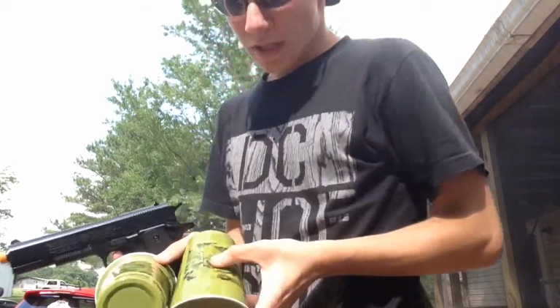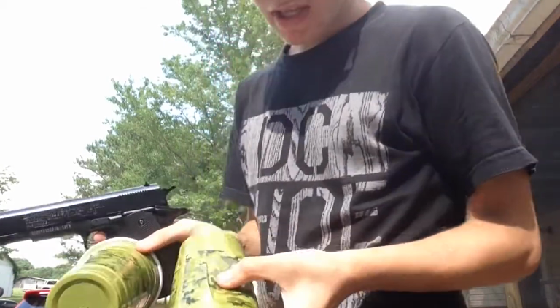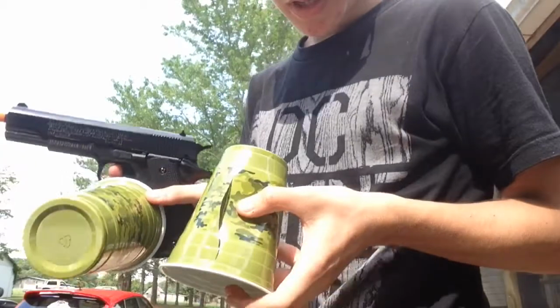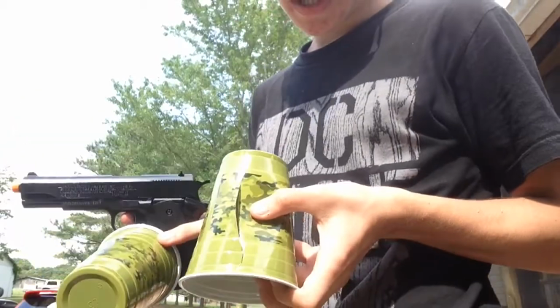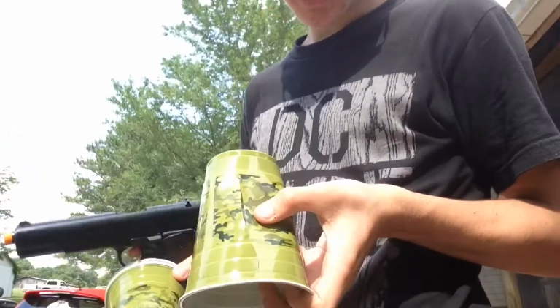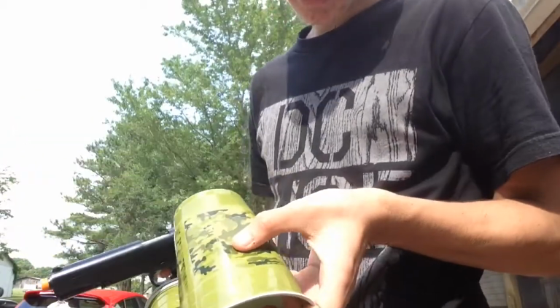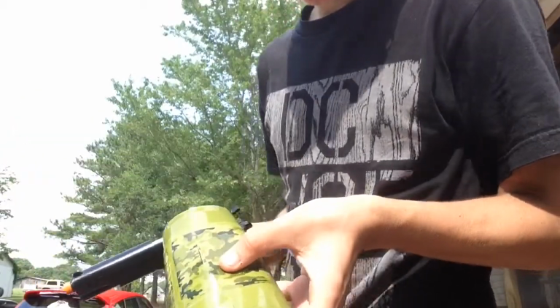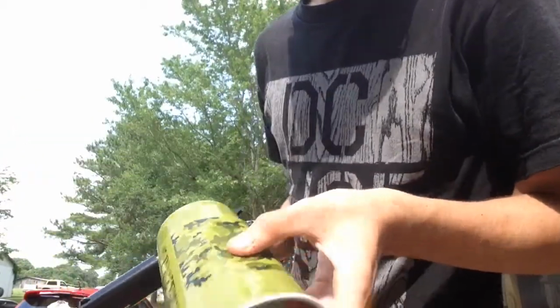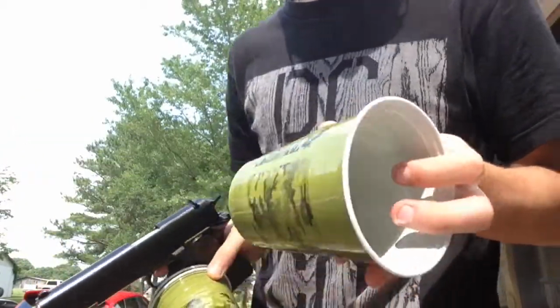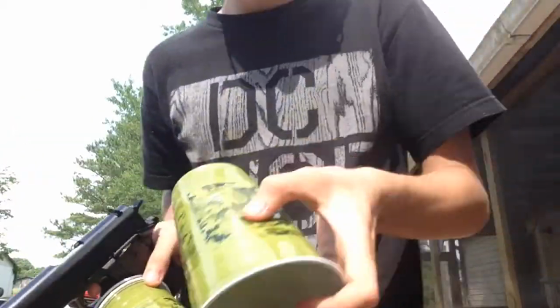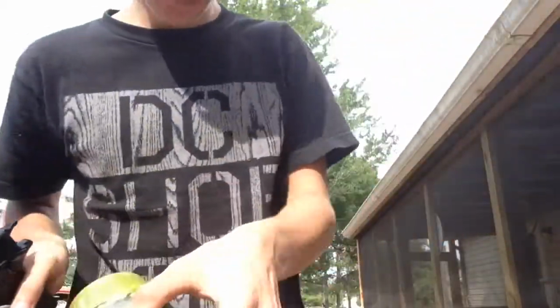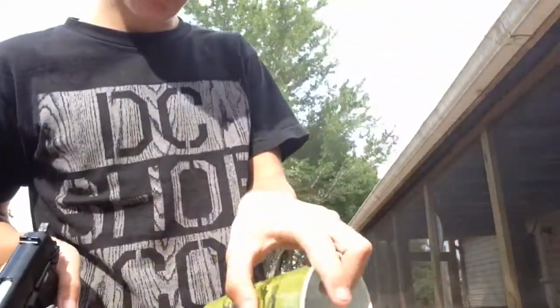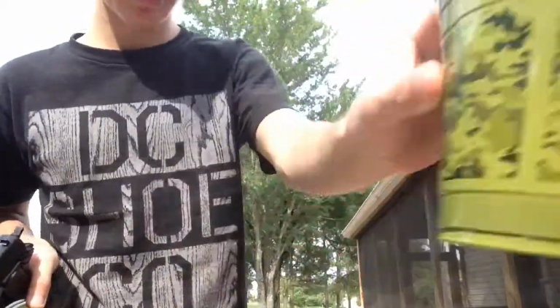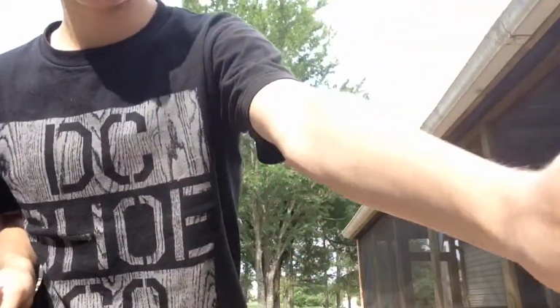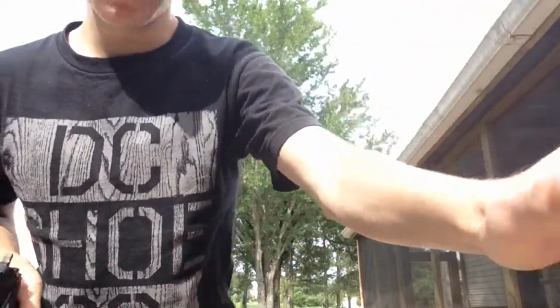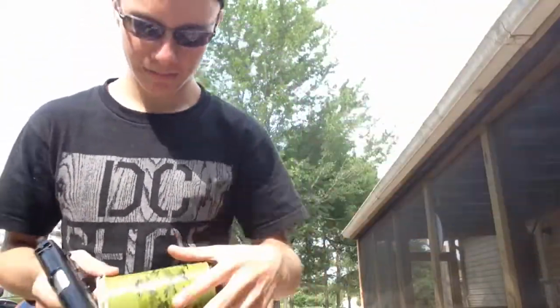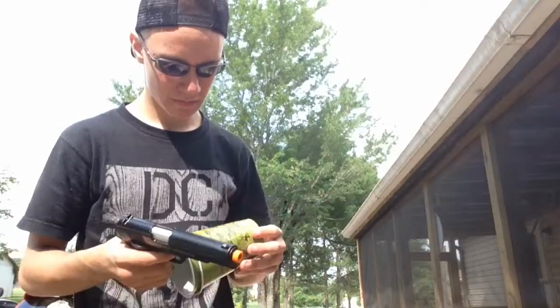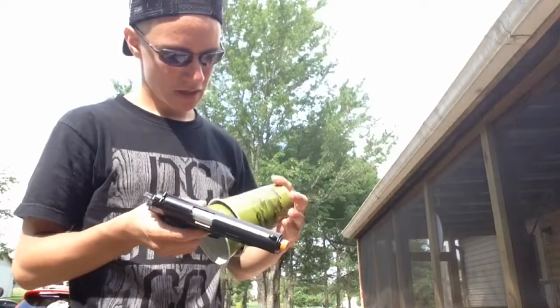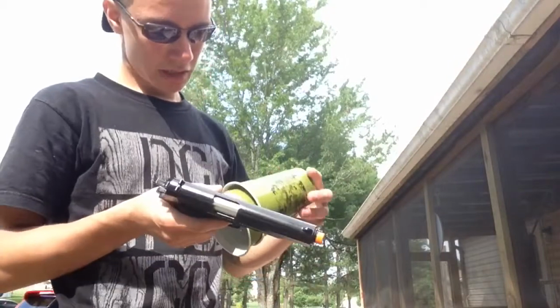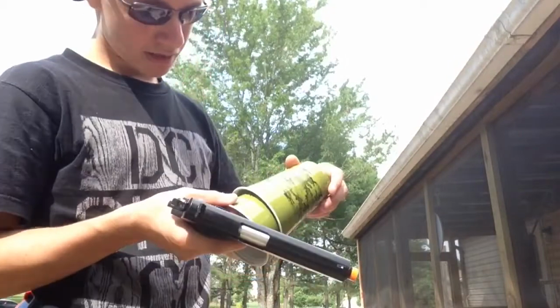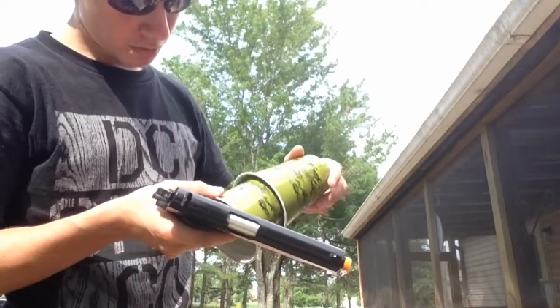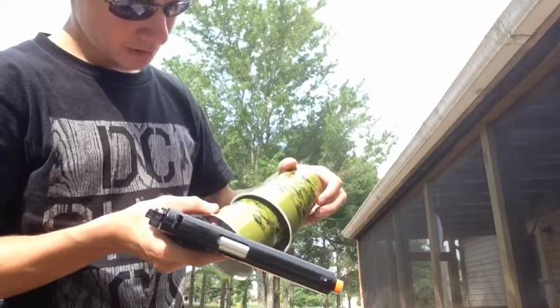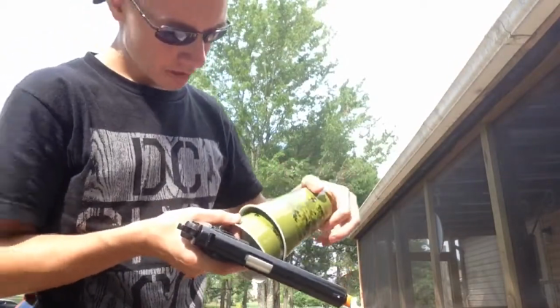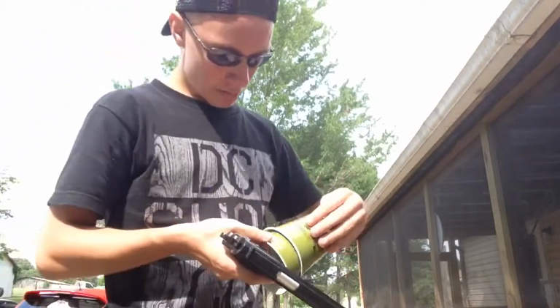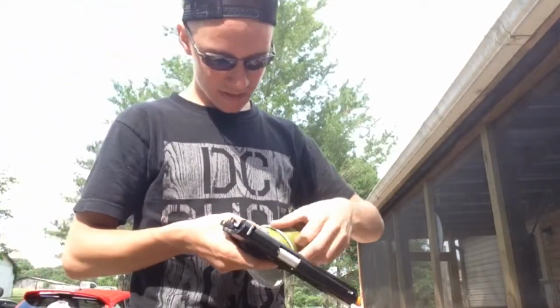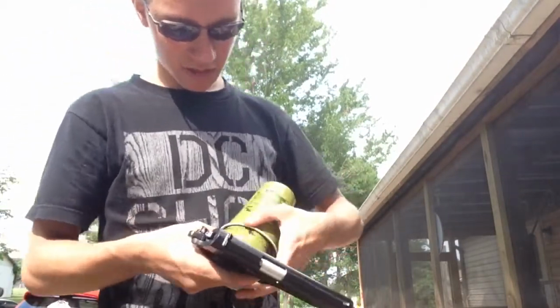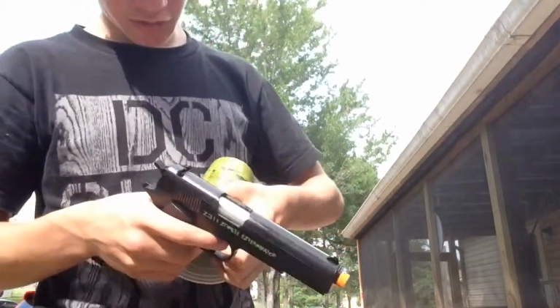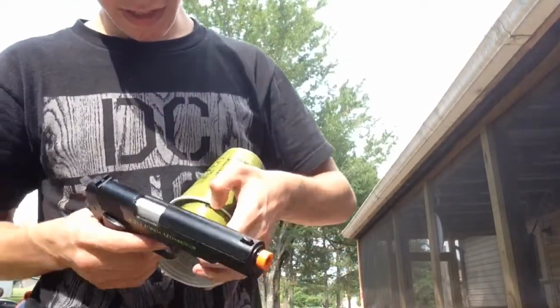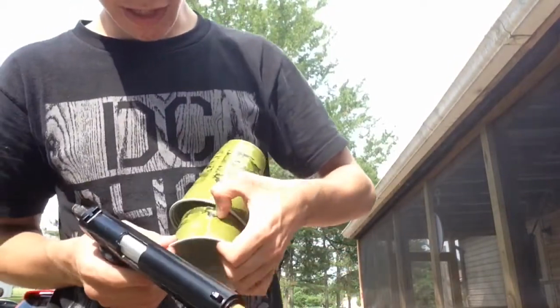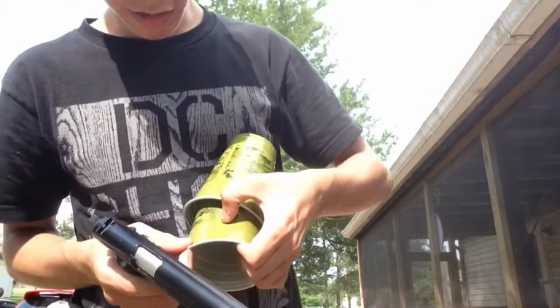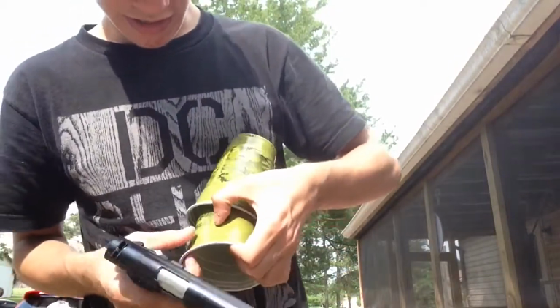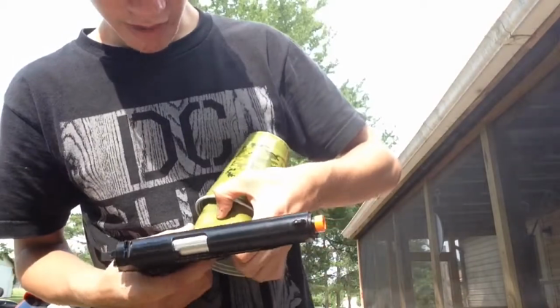It had pierced it all the way, cracked it — even though it's a plastic cup — cracked it pretty big for a BB gun. Now we had a doubled one, but it seemed to go through the second layer and crack it at the bottom.